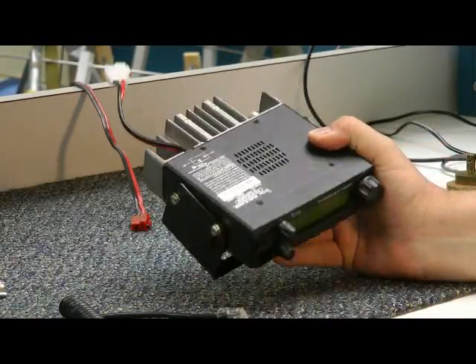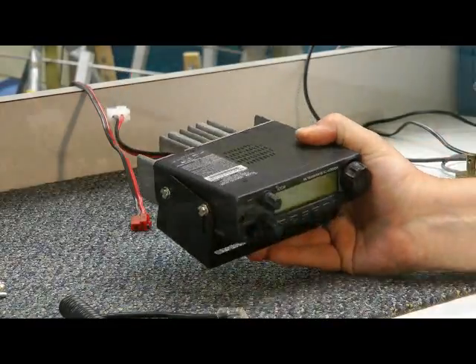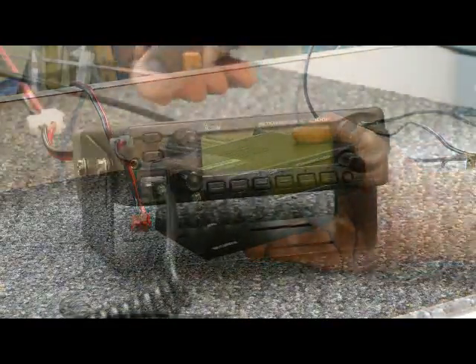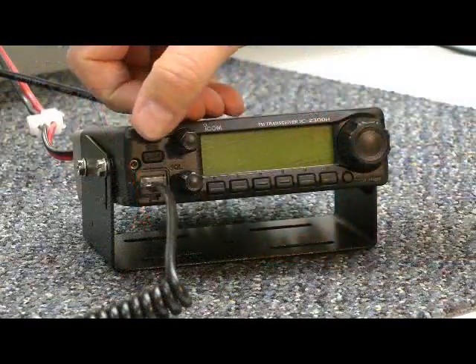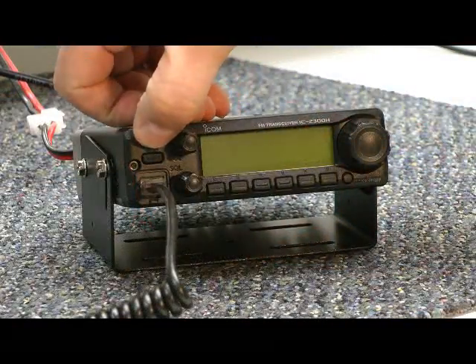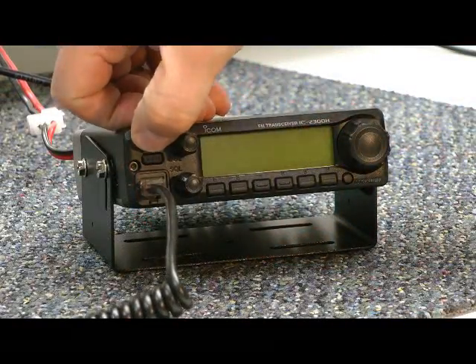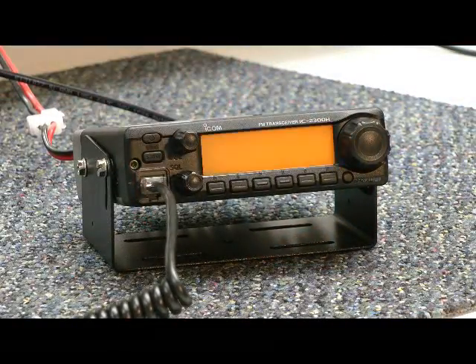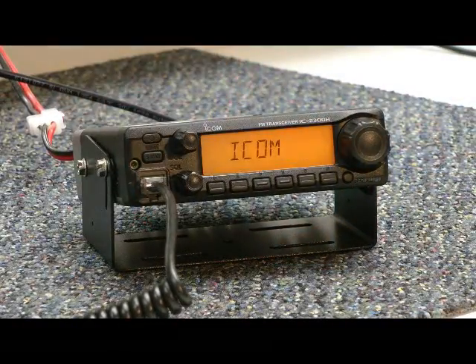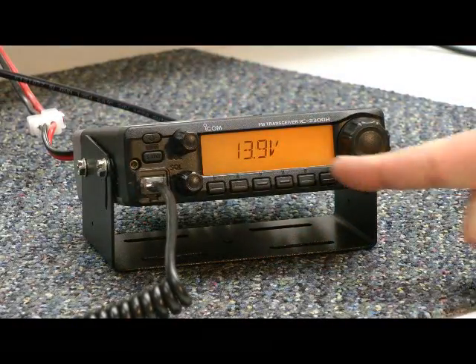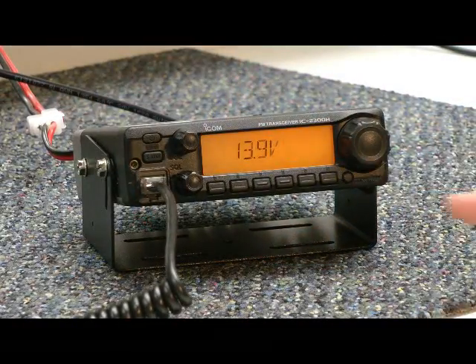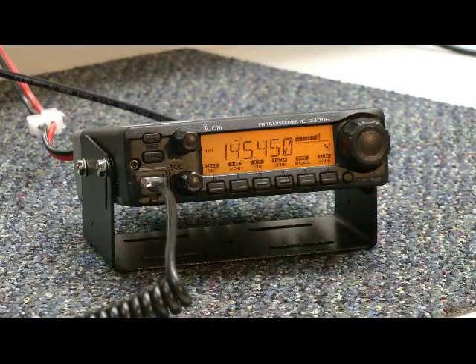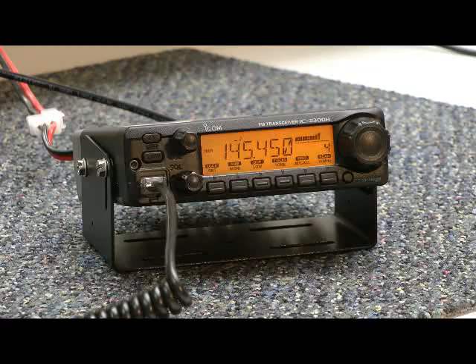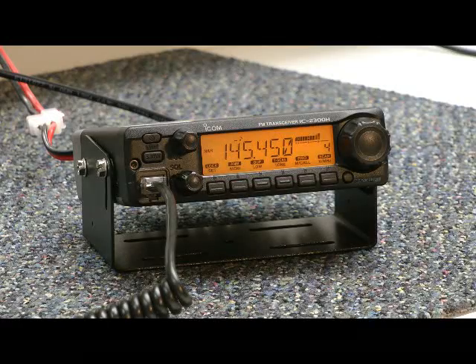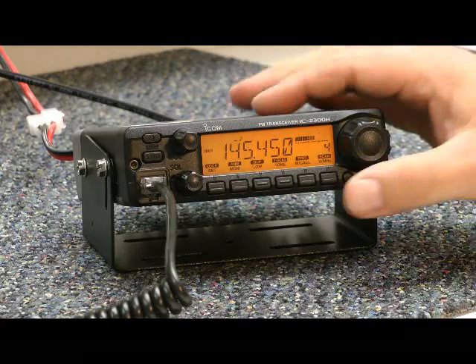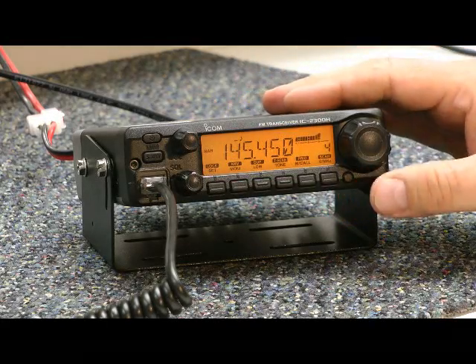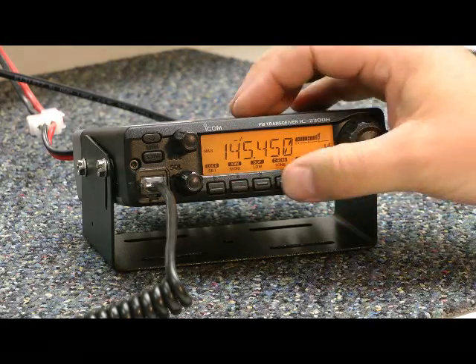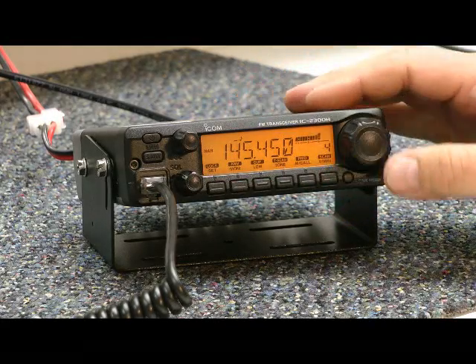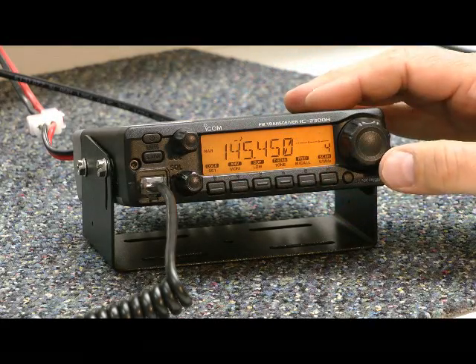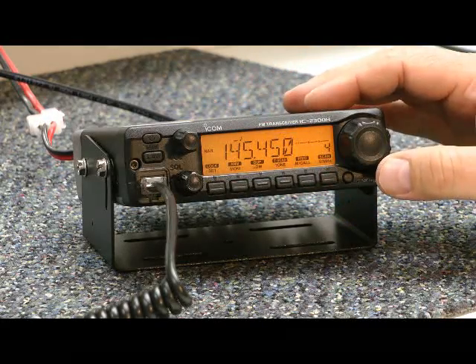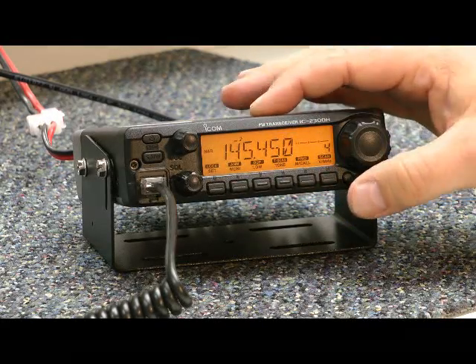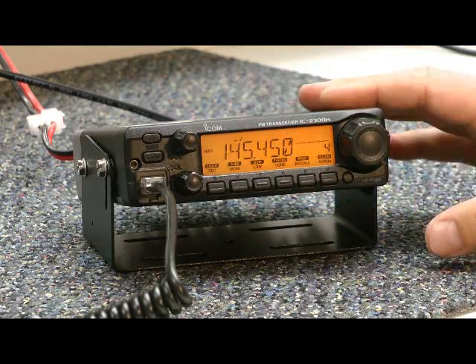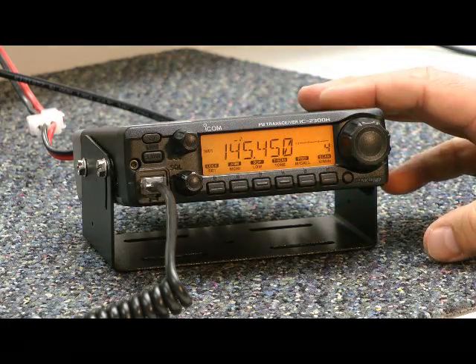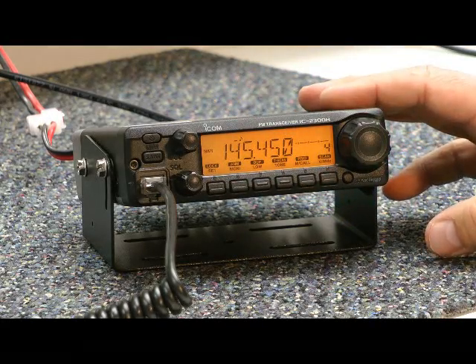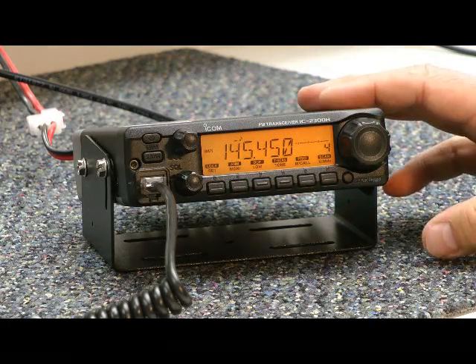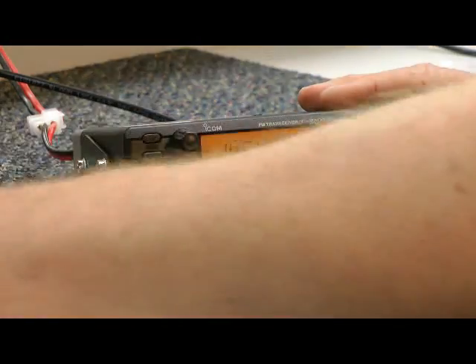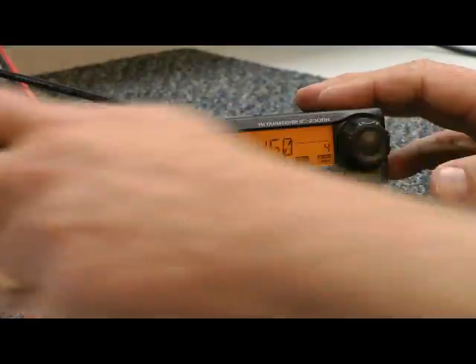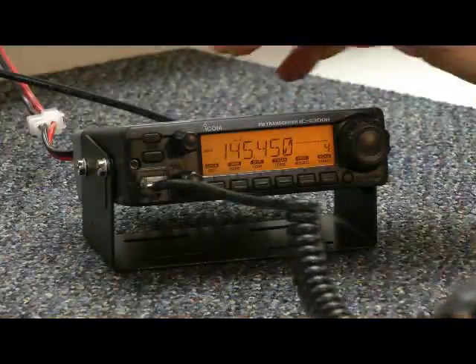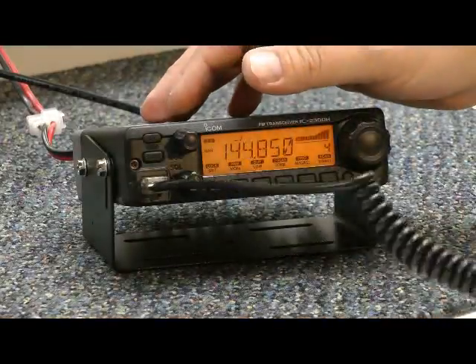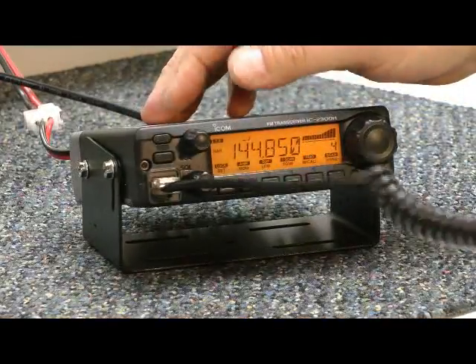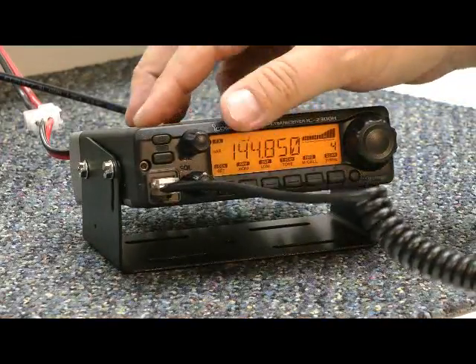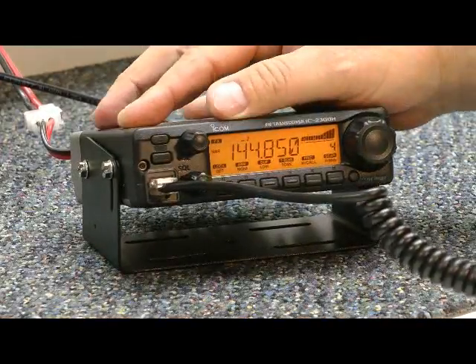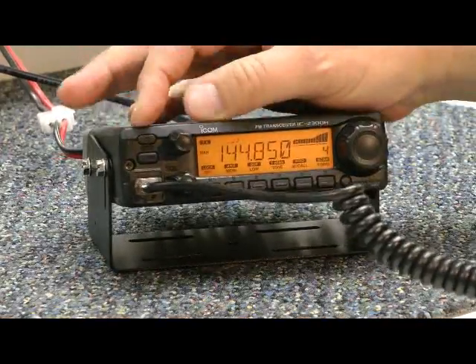Let's light it up. ICOM, 13.9 volts. And here it is on a local repeater — that's the W1AW repeater. This is W1INF testing.